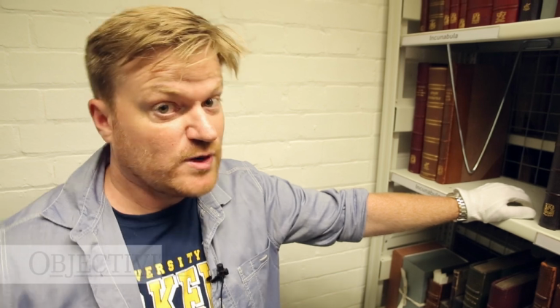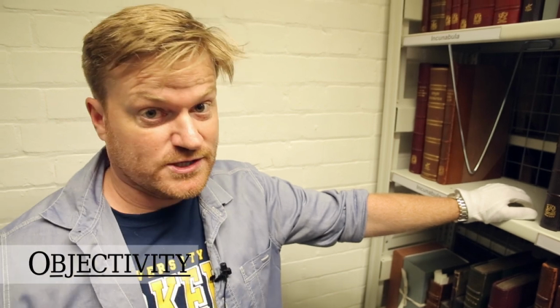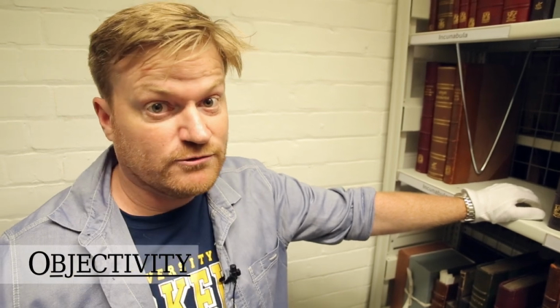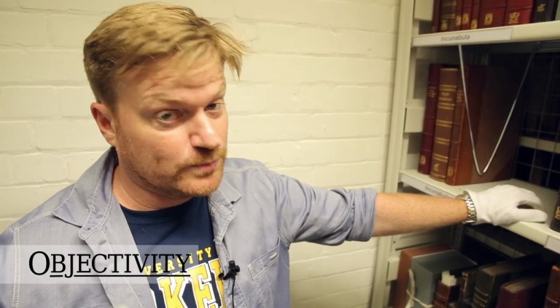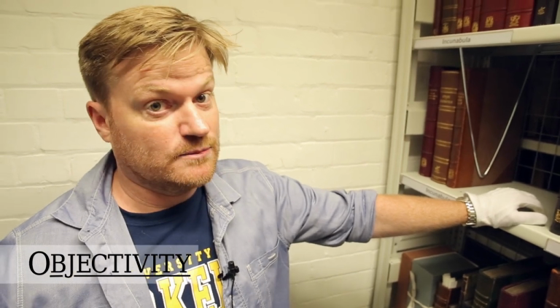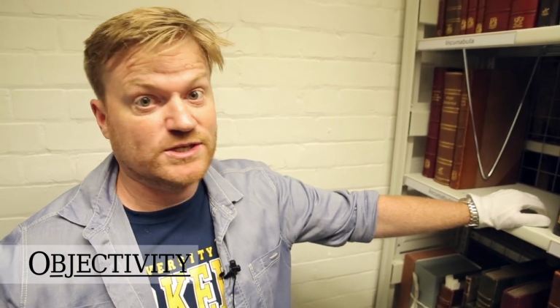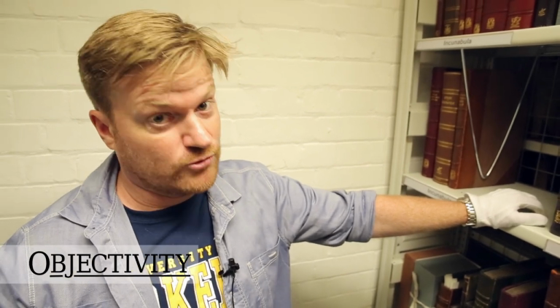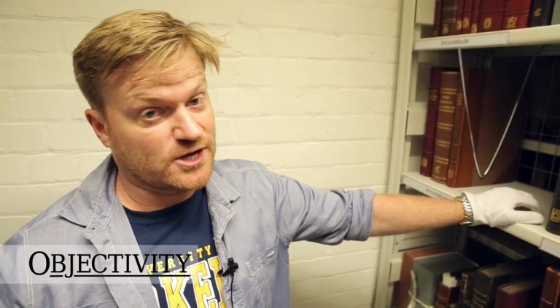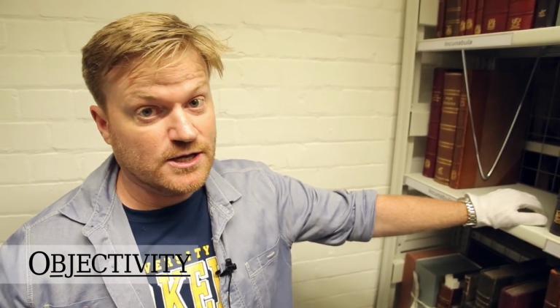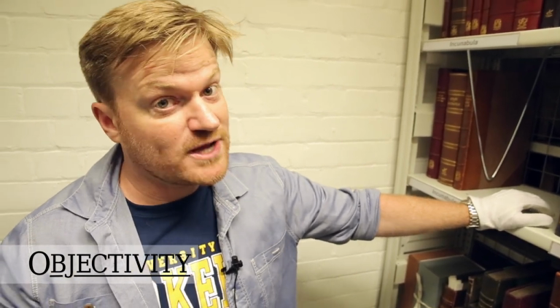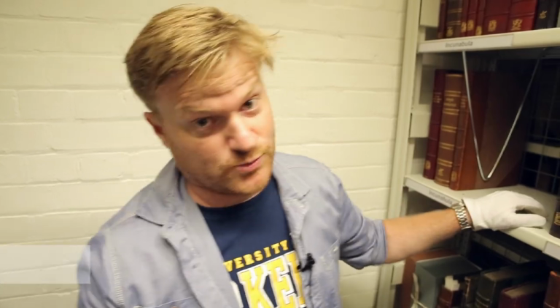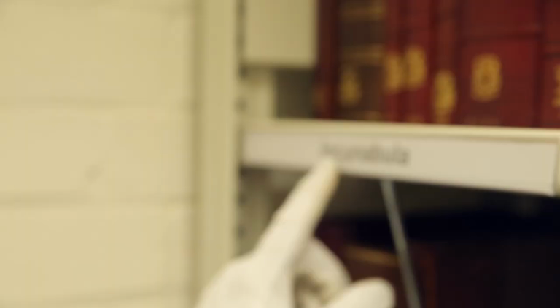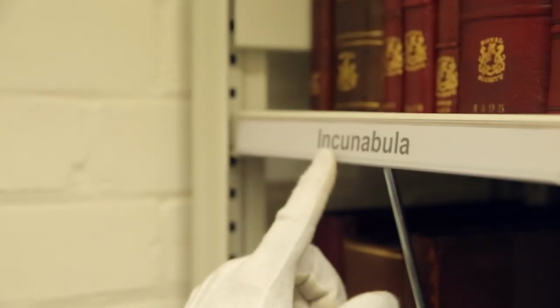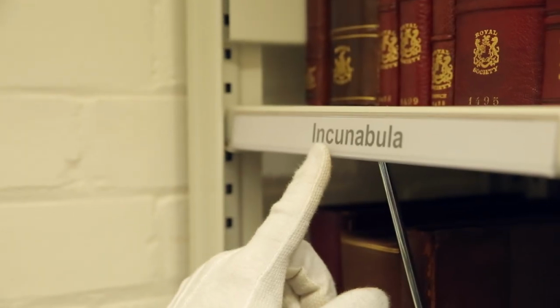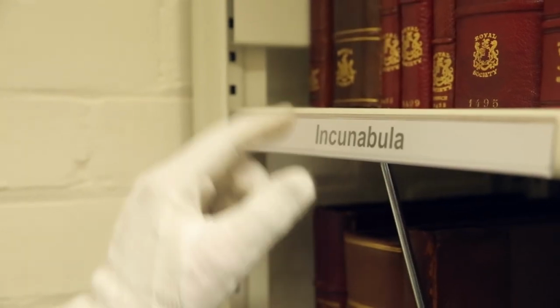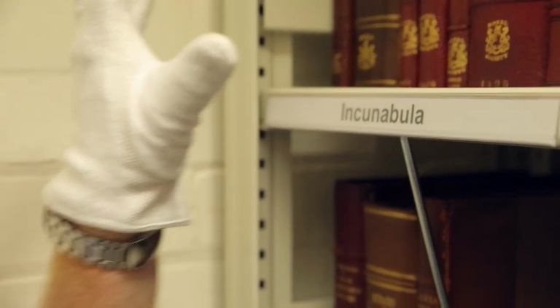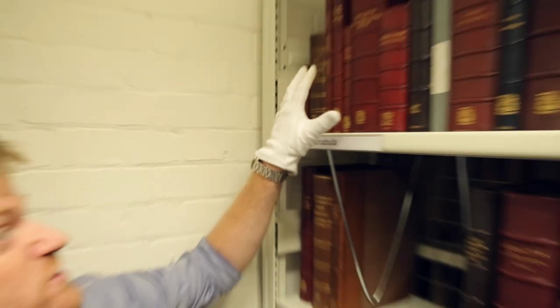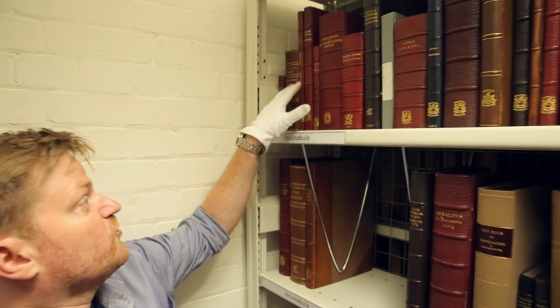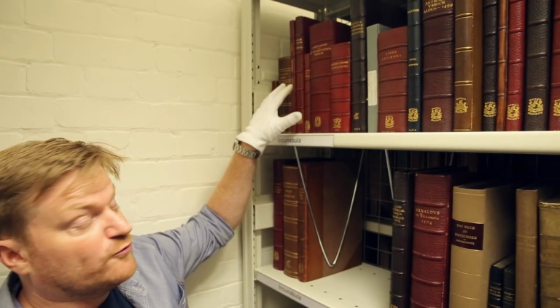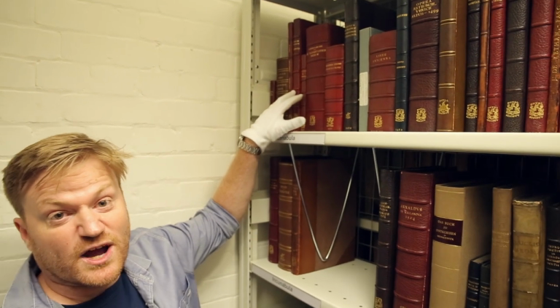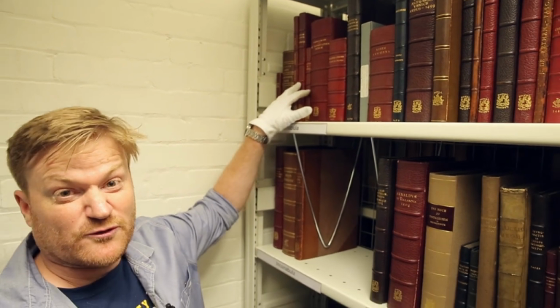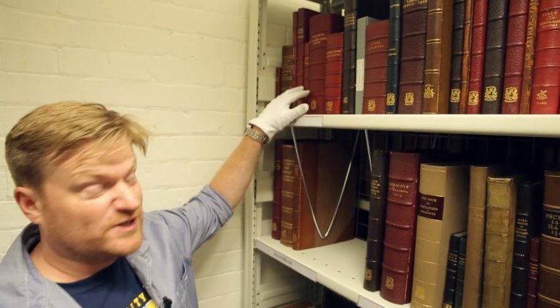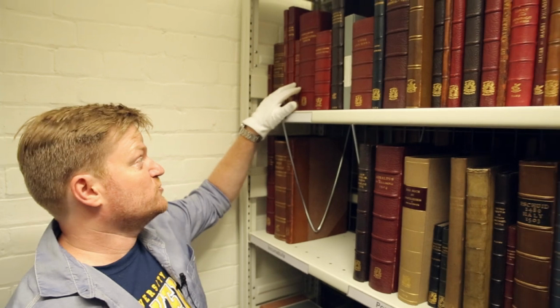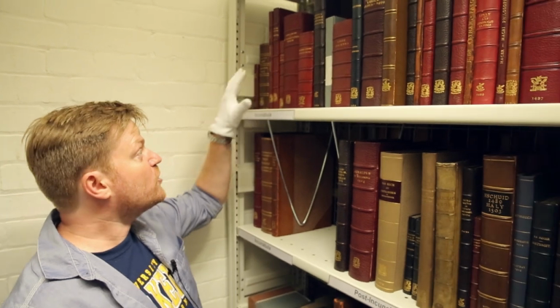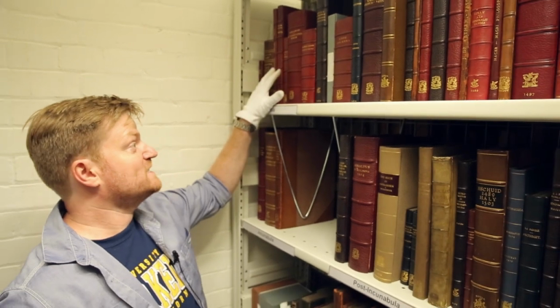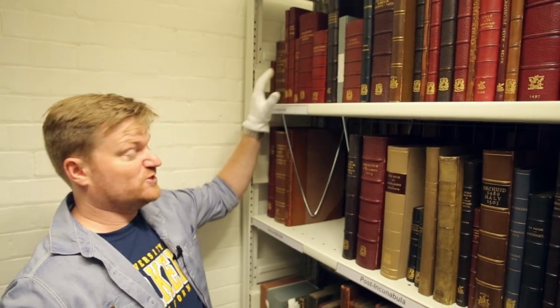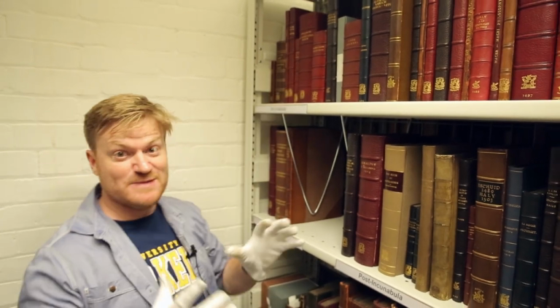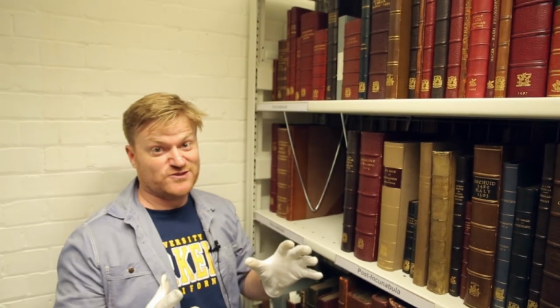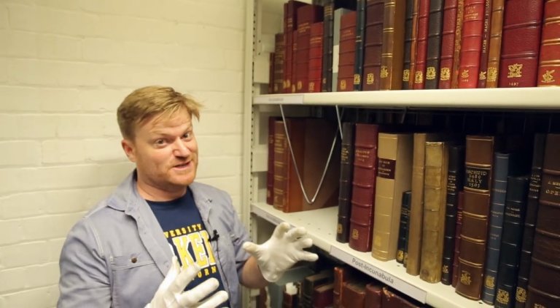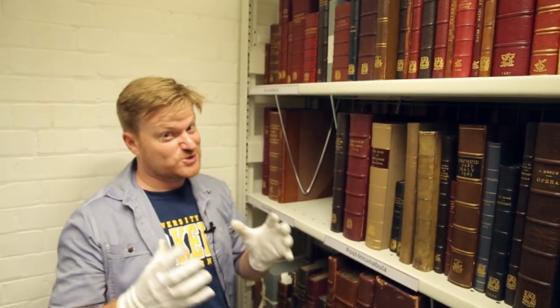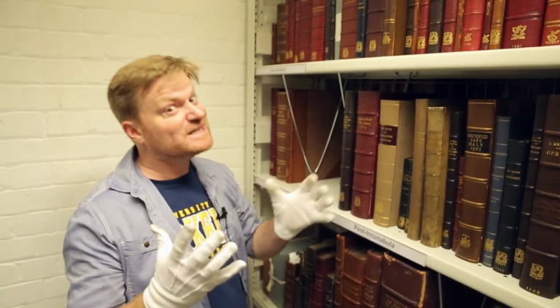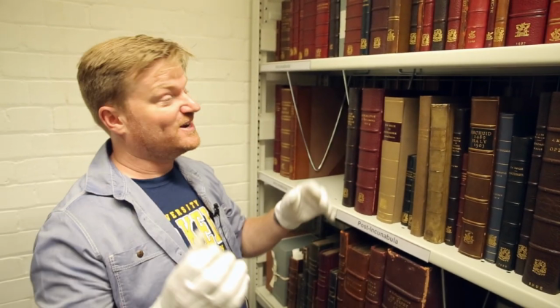If you ever find yourself in a really old book library like ones here at the Royal Society, you might see this word: incunabula. These are the books from before and up to 1500, the early days, the baby days of printing when books were still in the cradle.